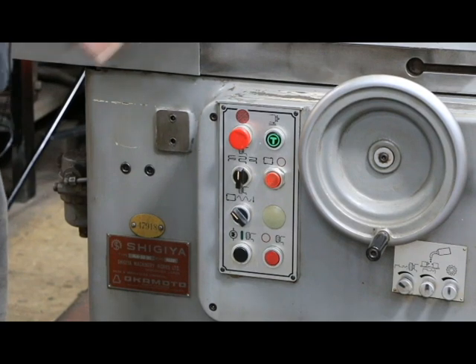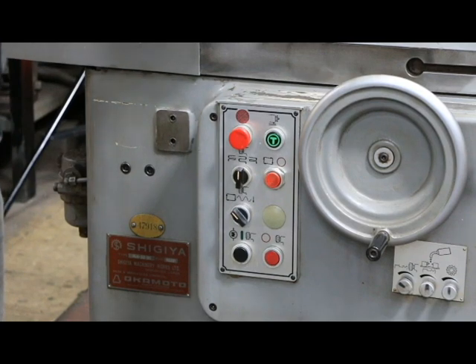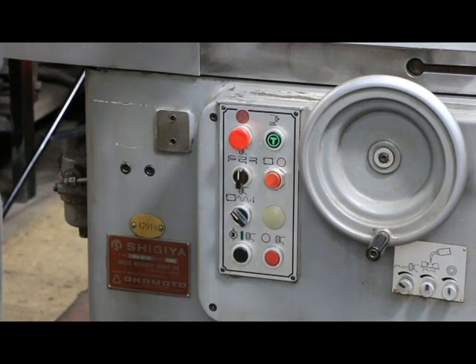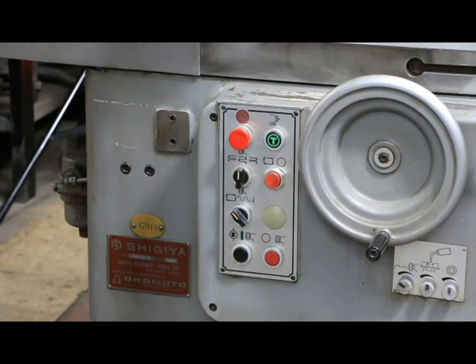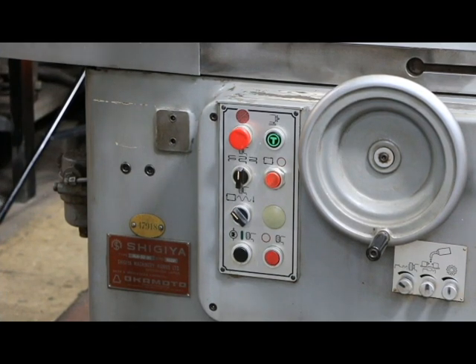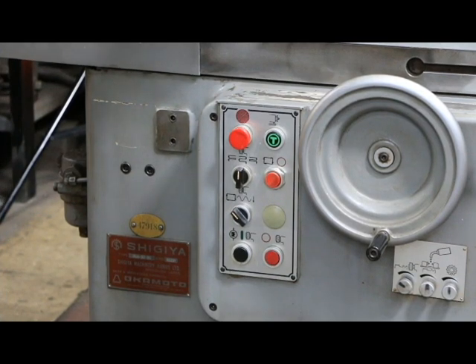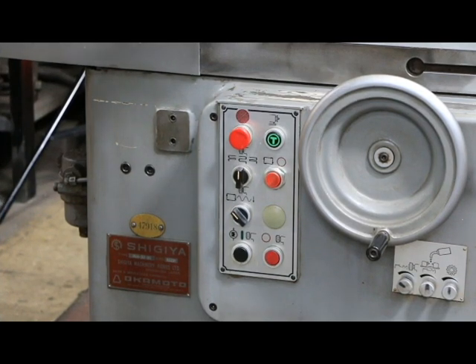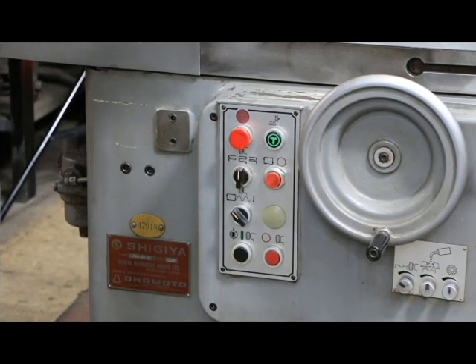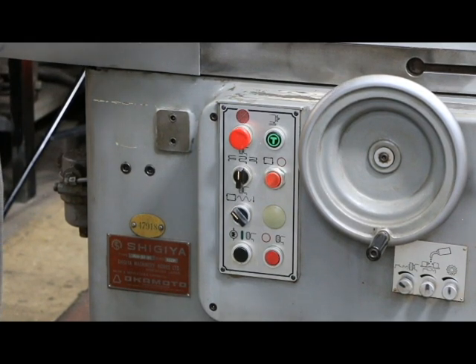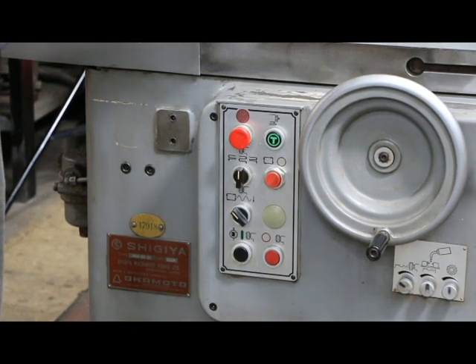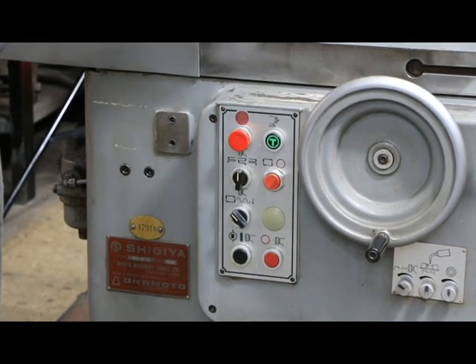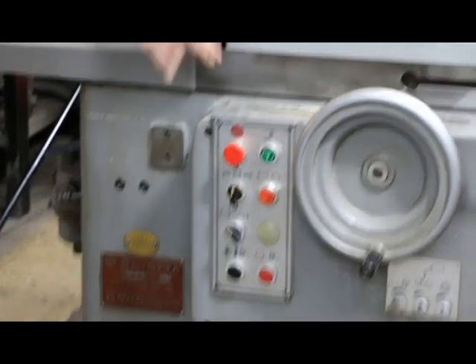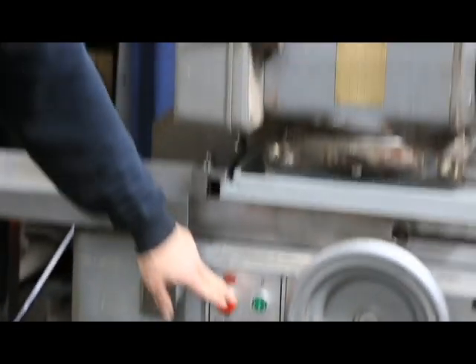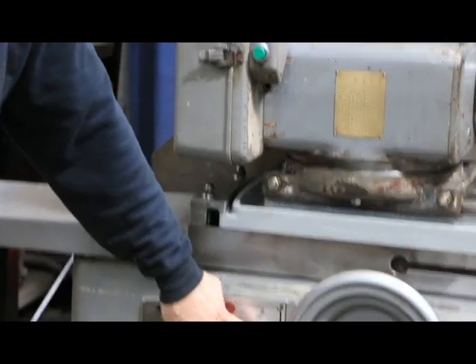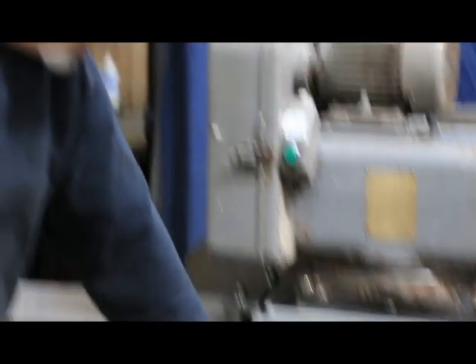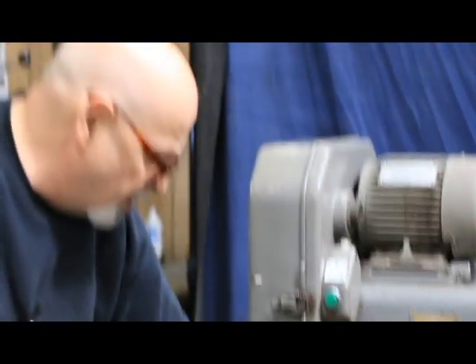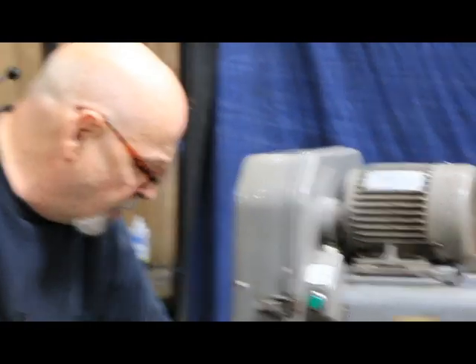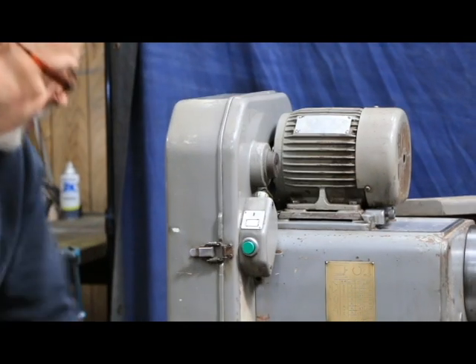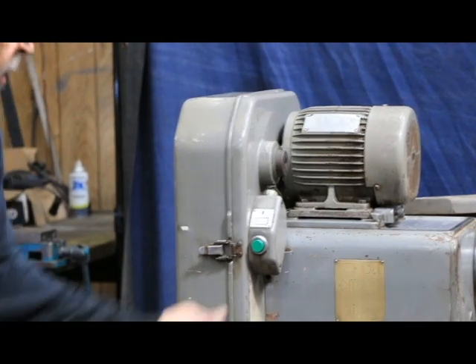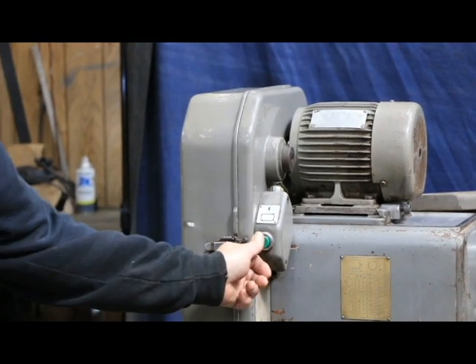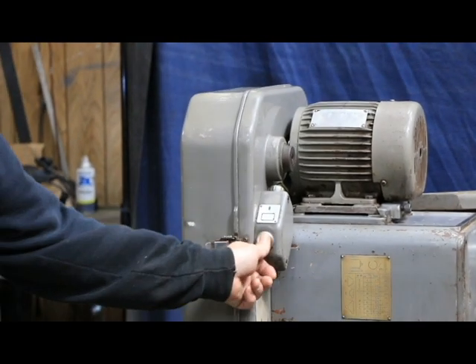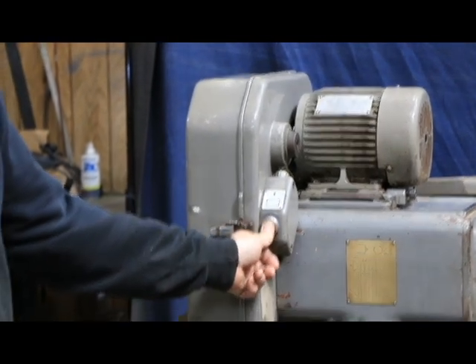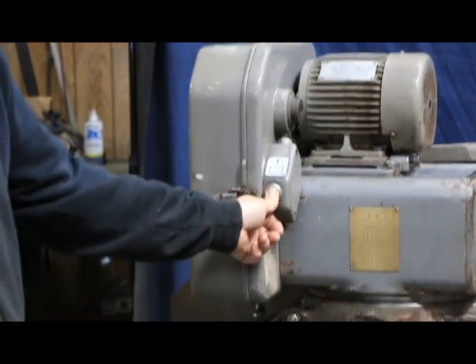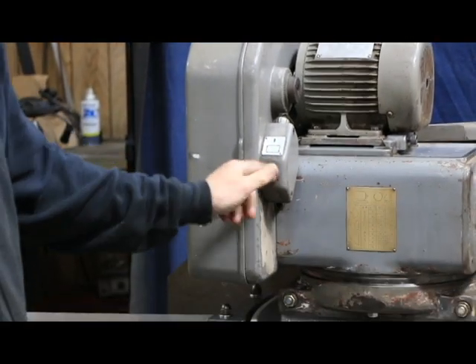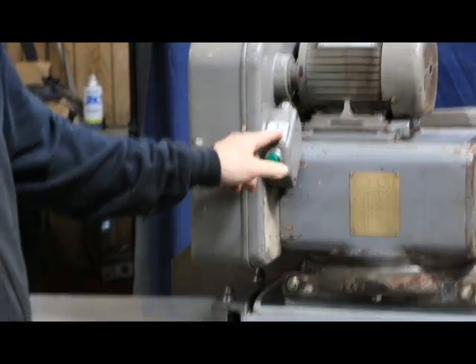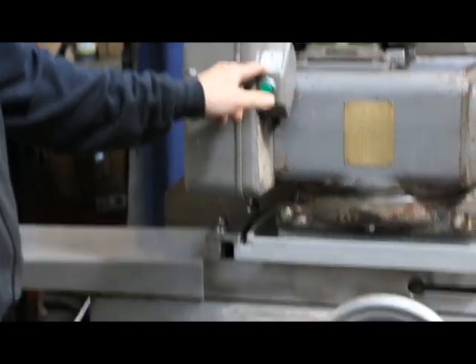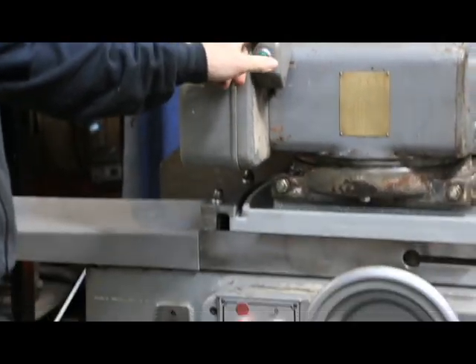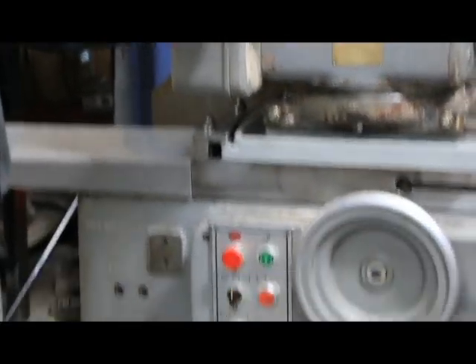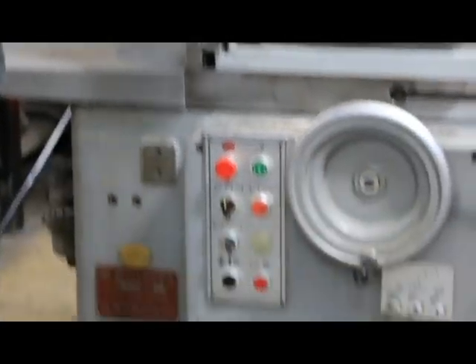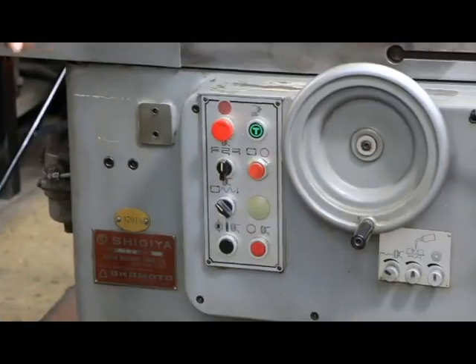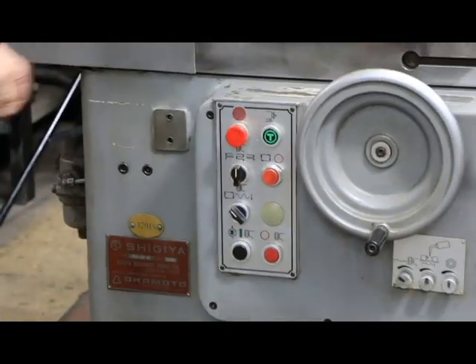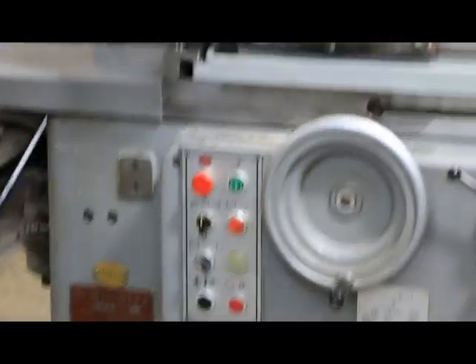This green button here is not the jog — this is the jog. This is your cycle start button. There's a little symbol of a cycle there.